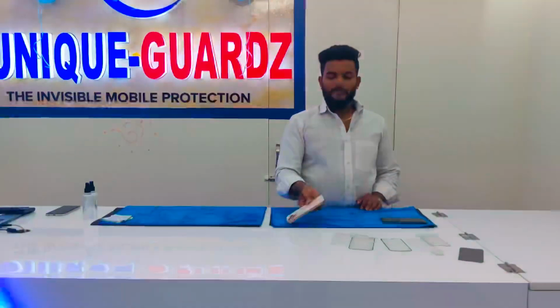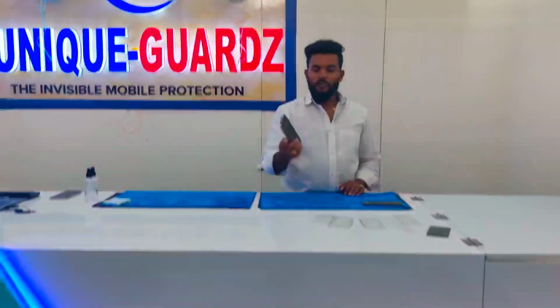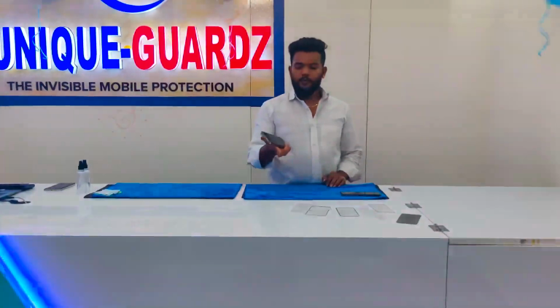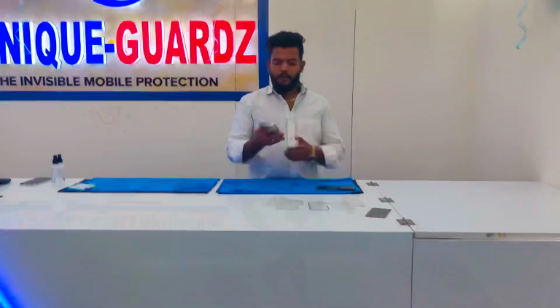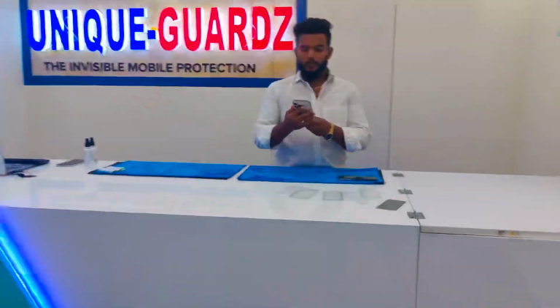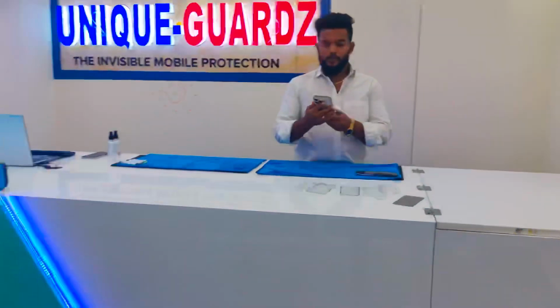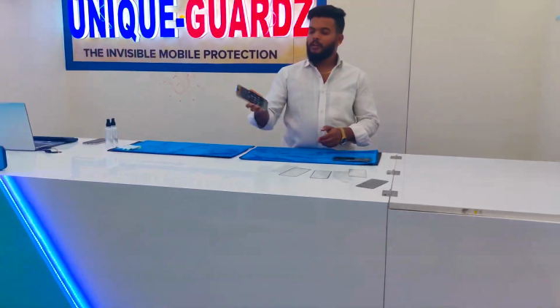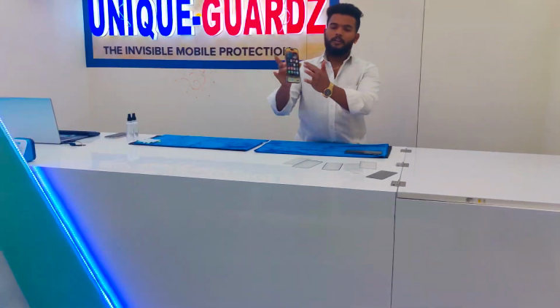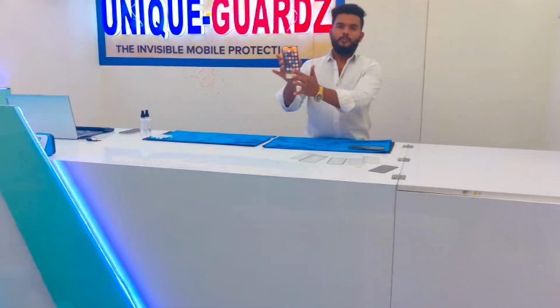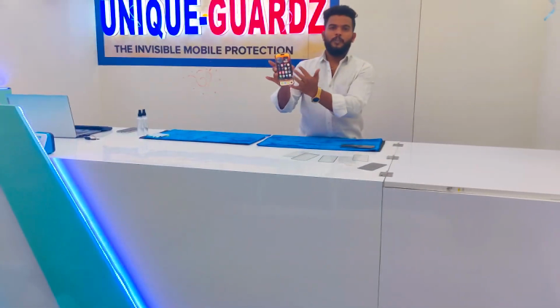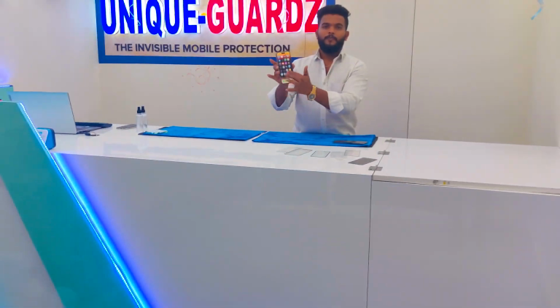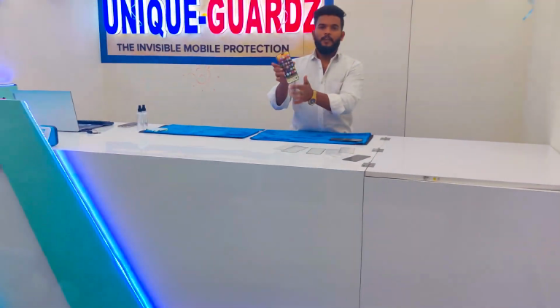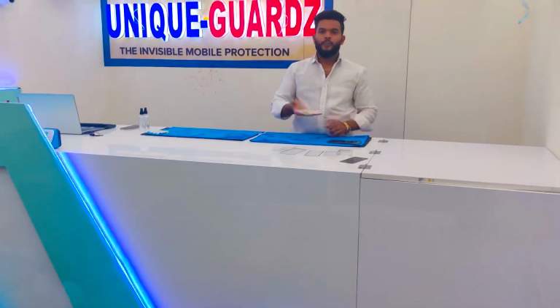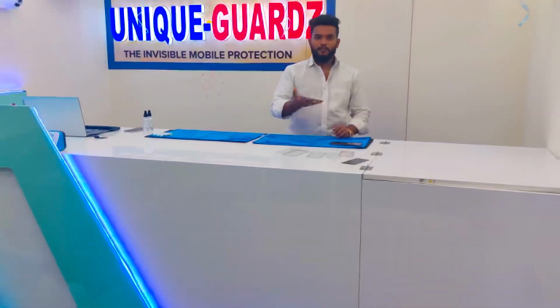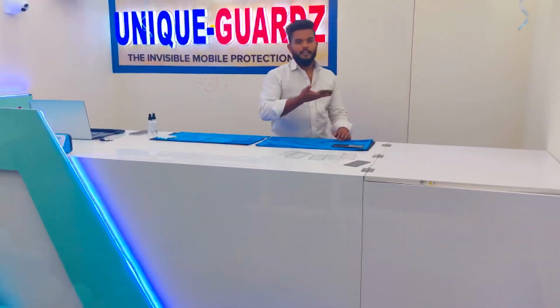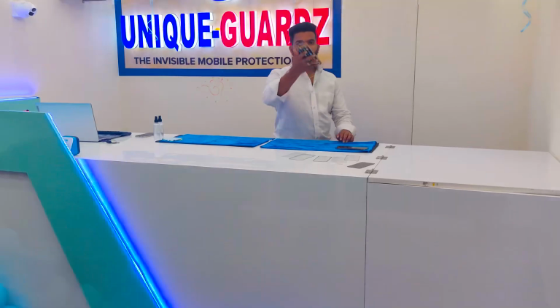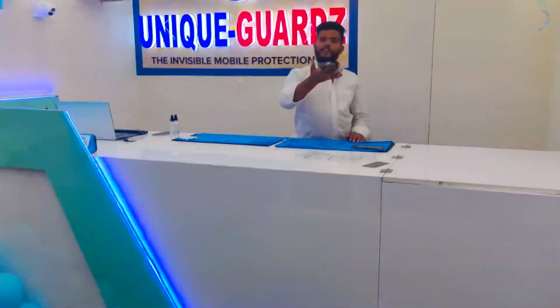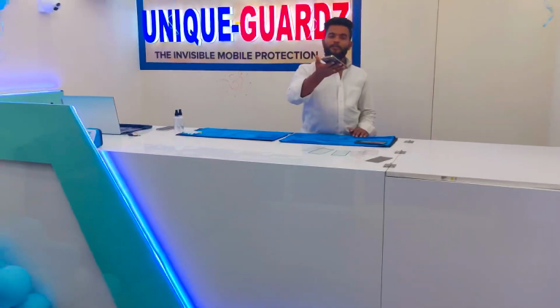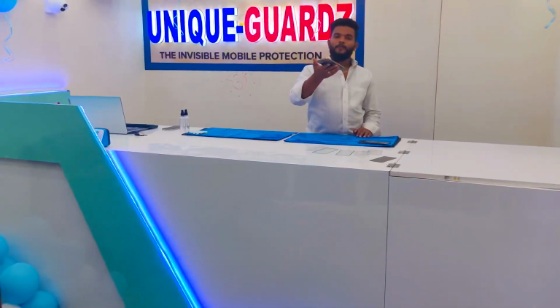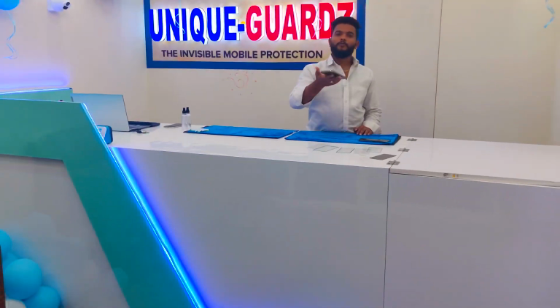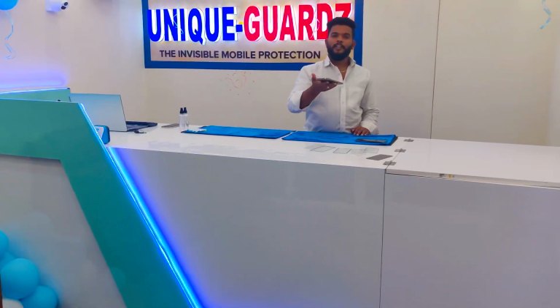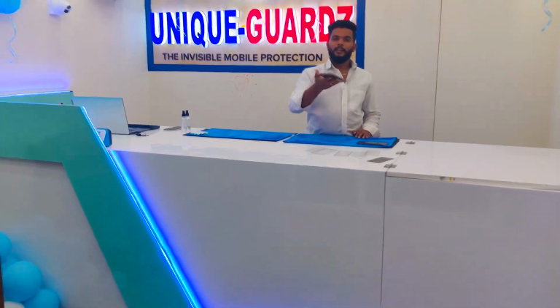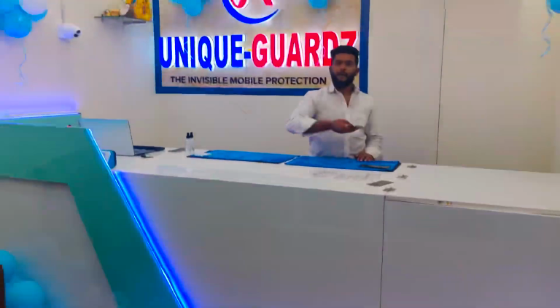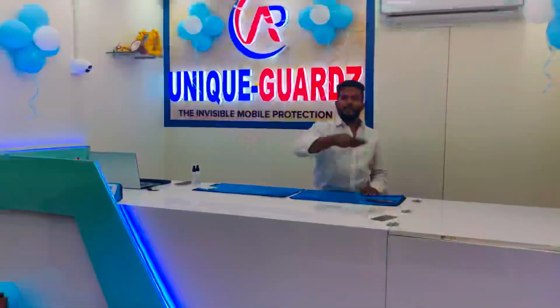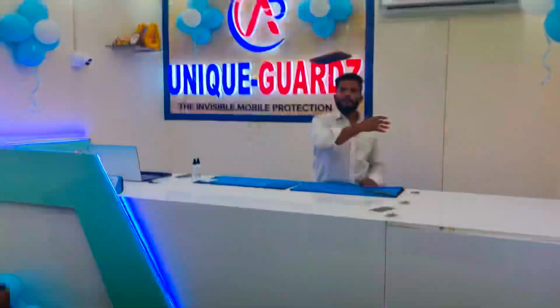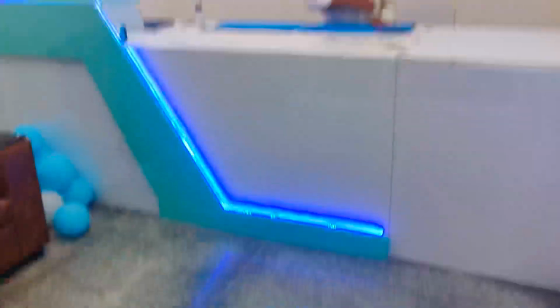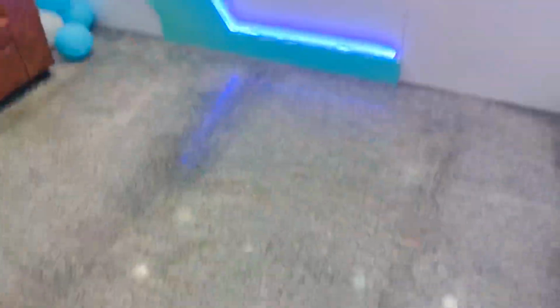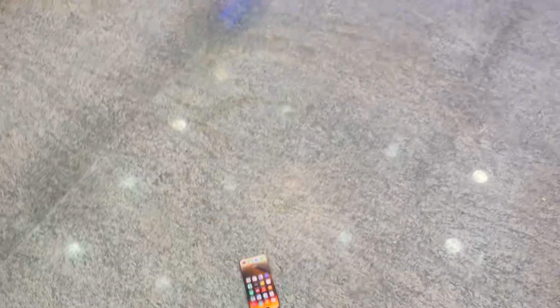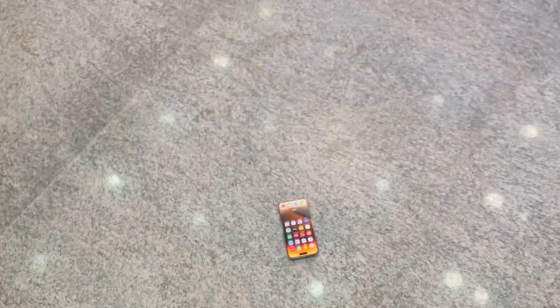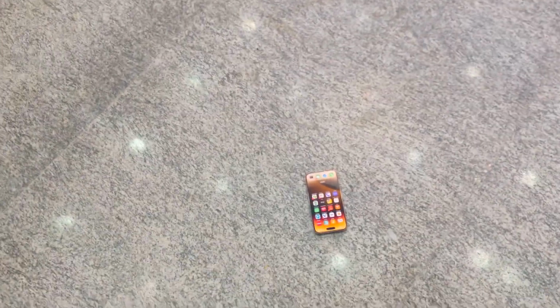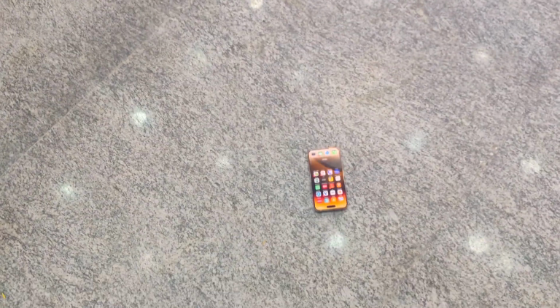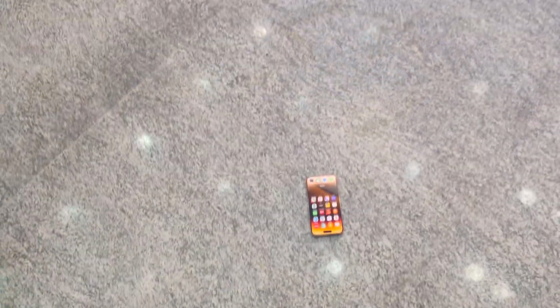This is the iPhone 14 Pro Max — this is the normal device. So normally 4 to 5 feet drop in the middle. This is the normal device.